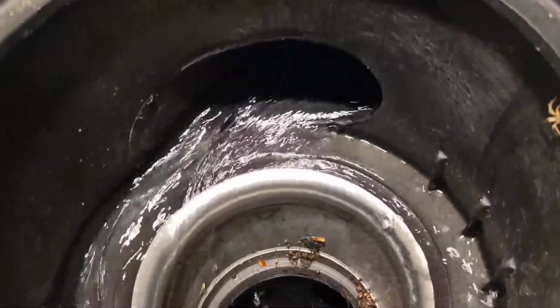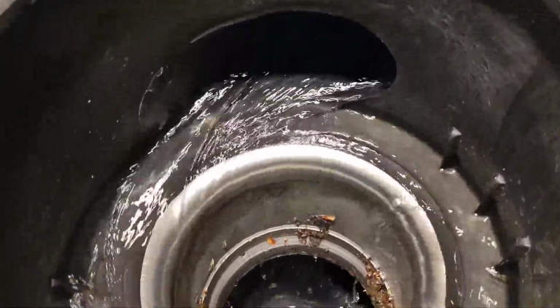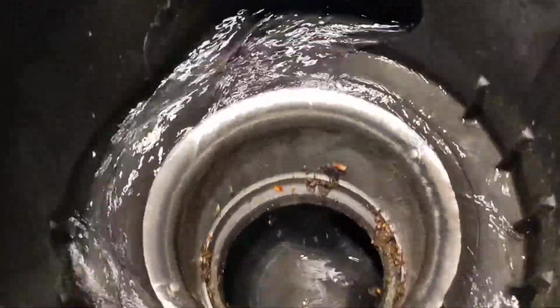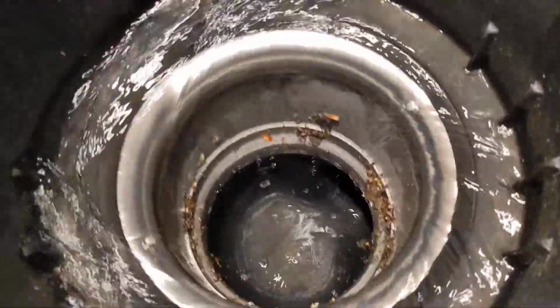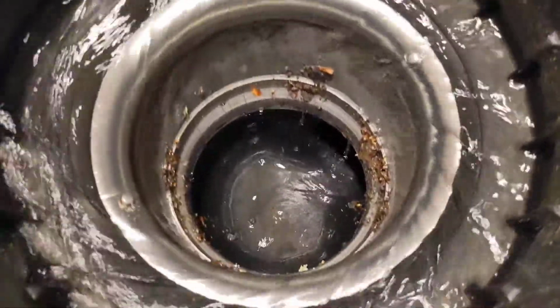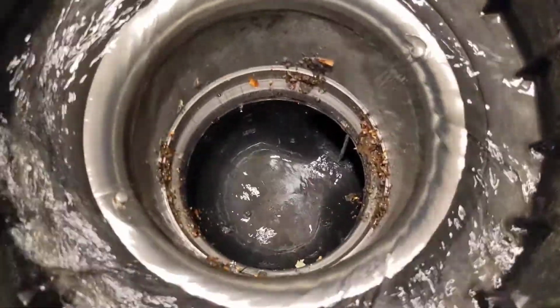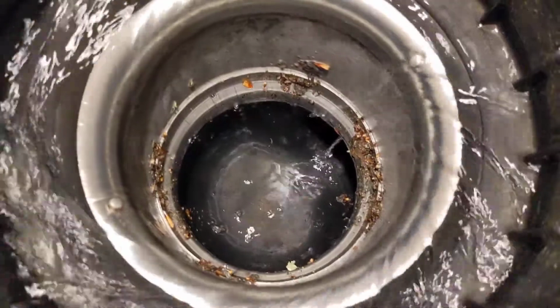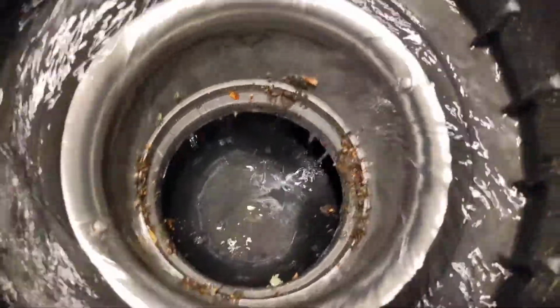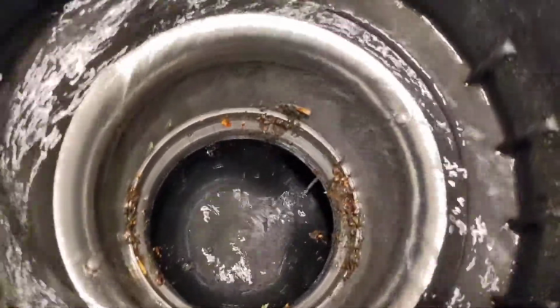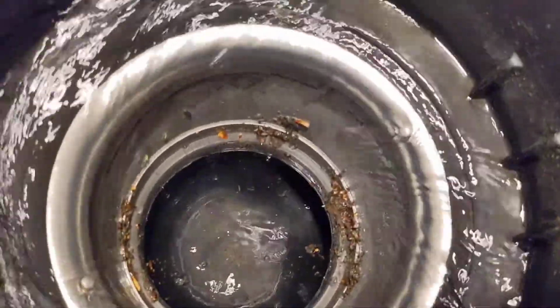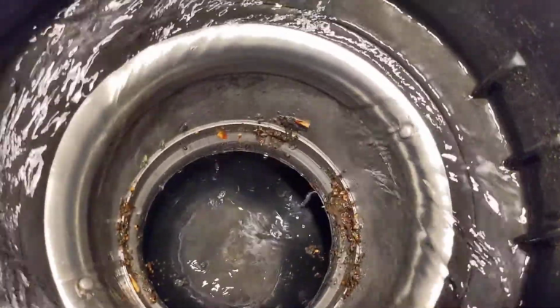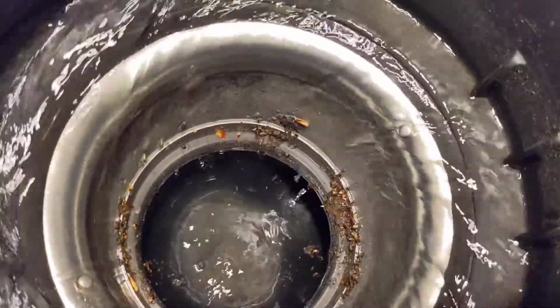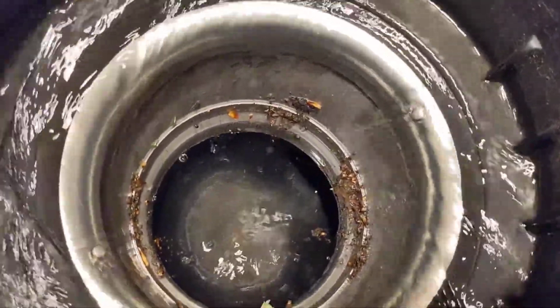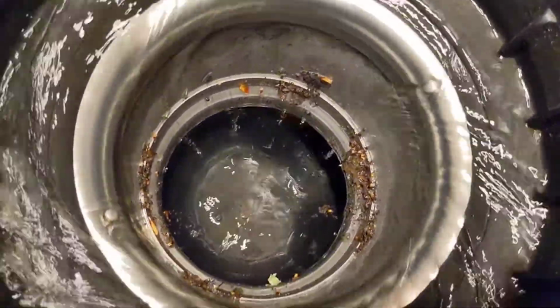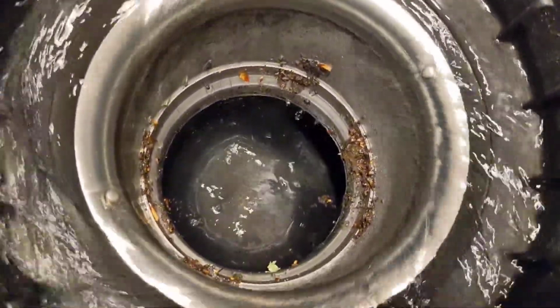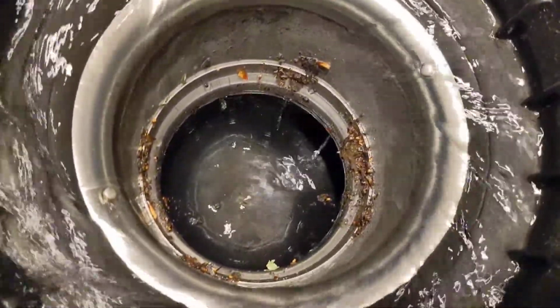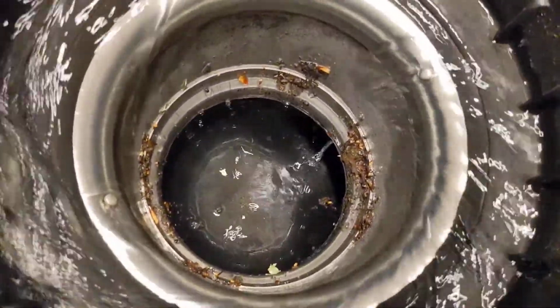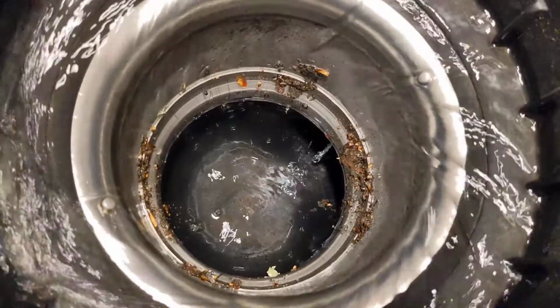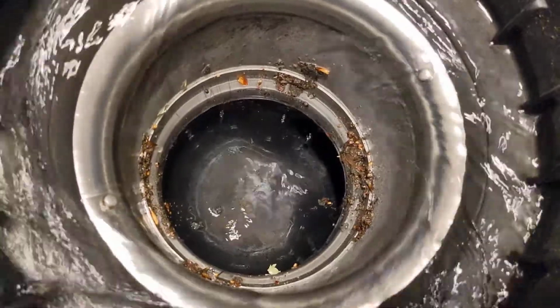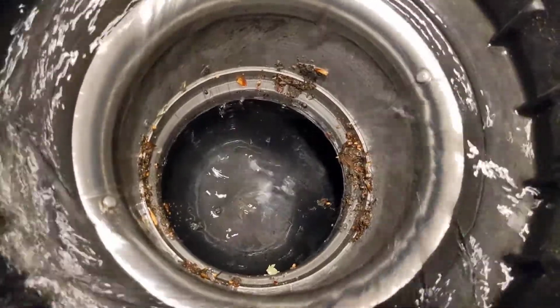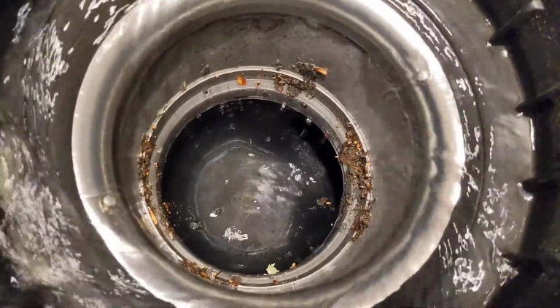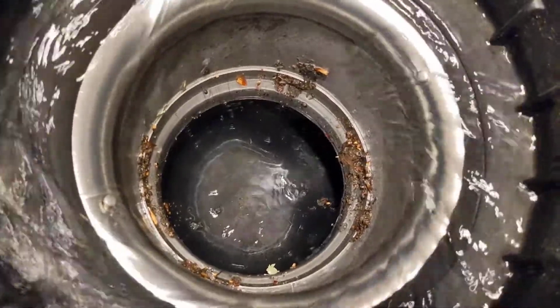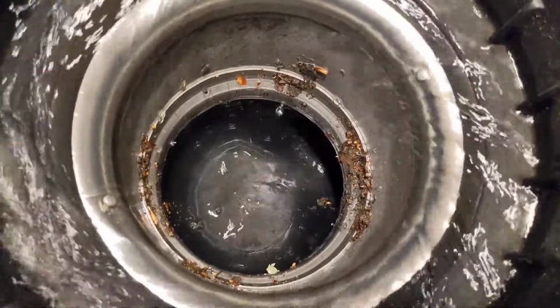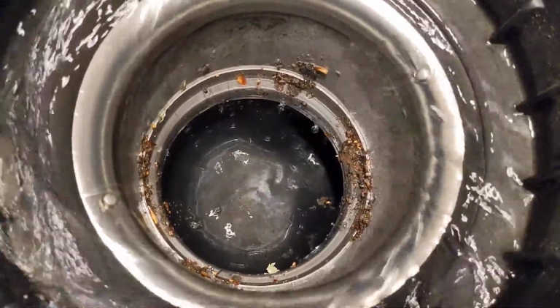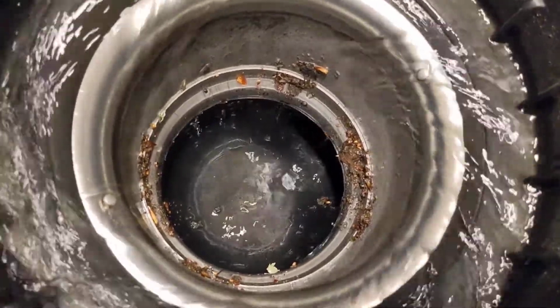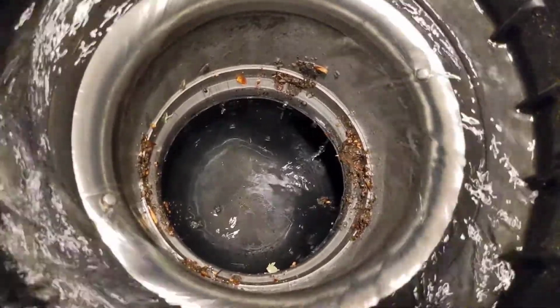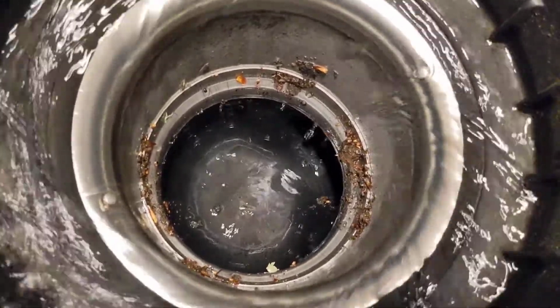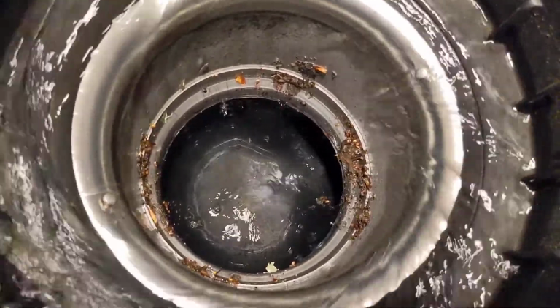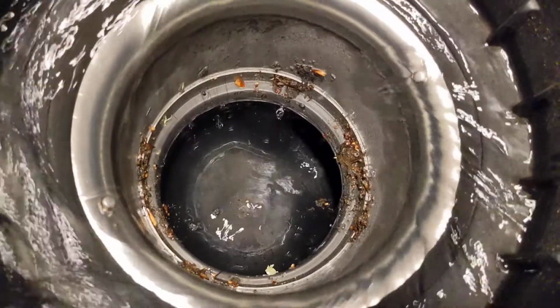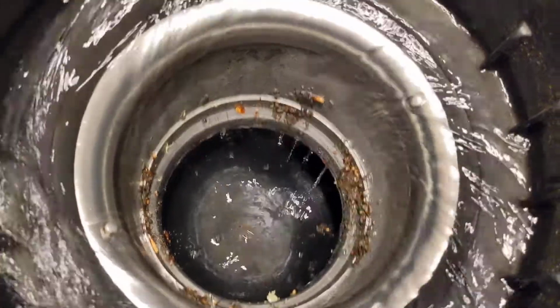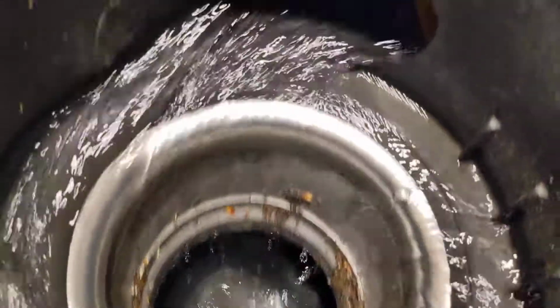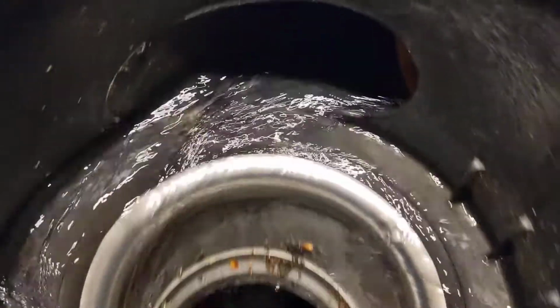See the water coming in, swirls around, and it just goes right through the screen. Debris gets caught on the screen and slowly gets washed off. You see a little bit of water dripping off the screen, but most of the water flowing through.